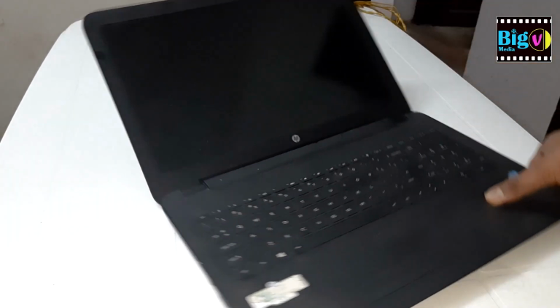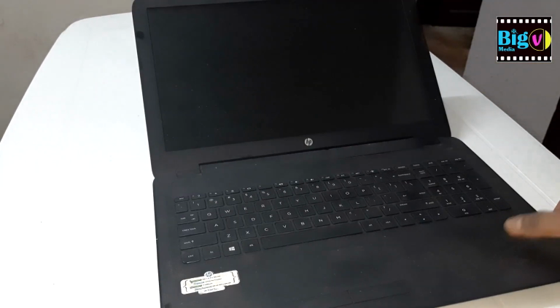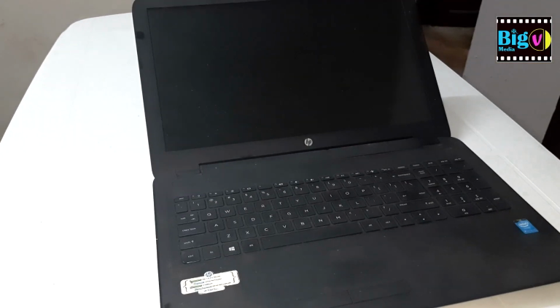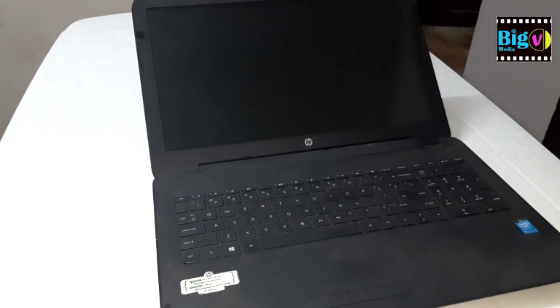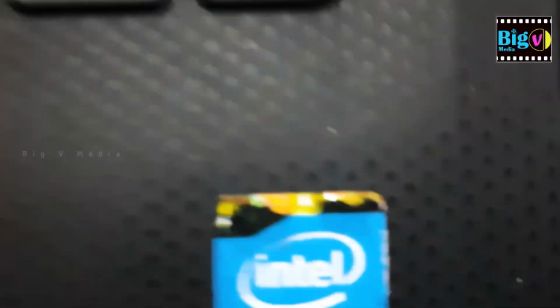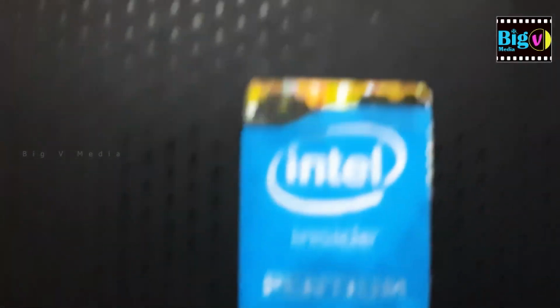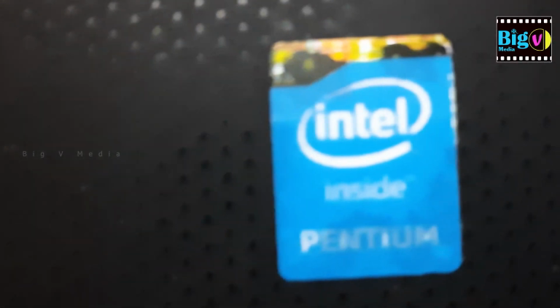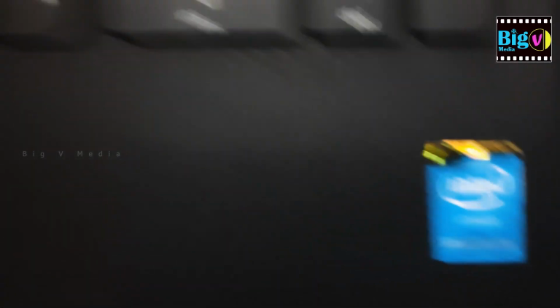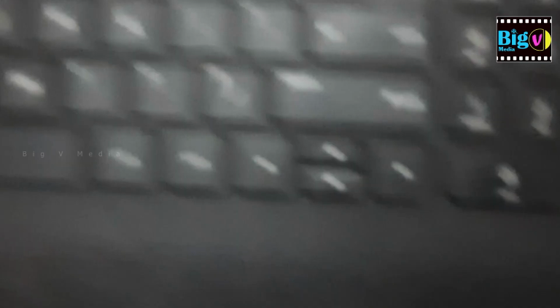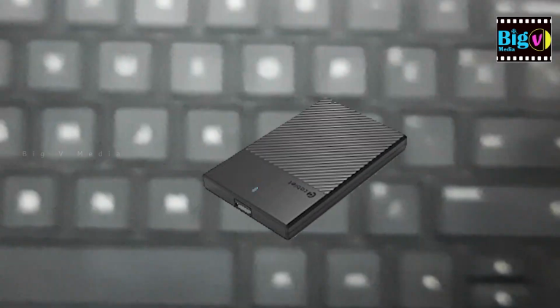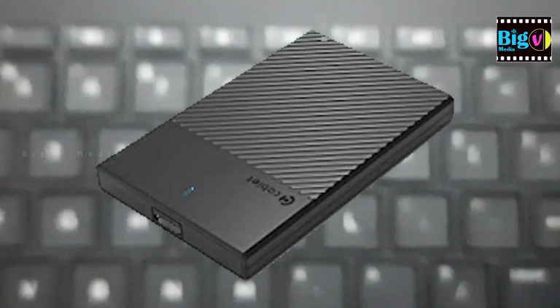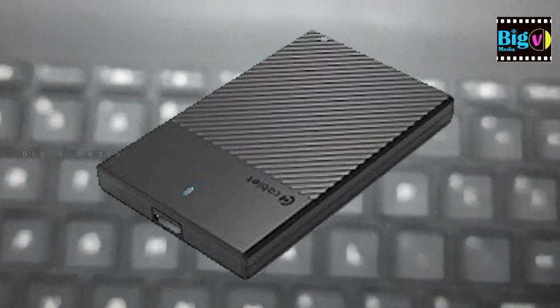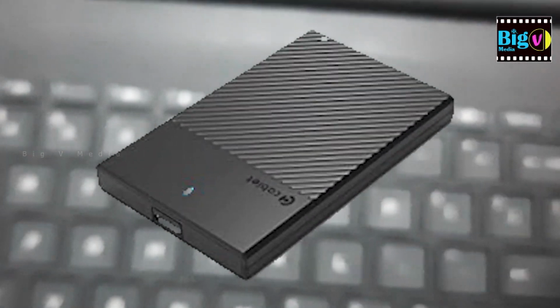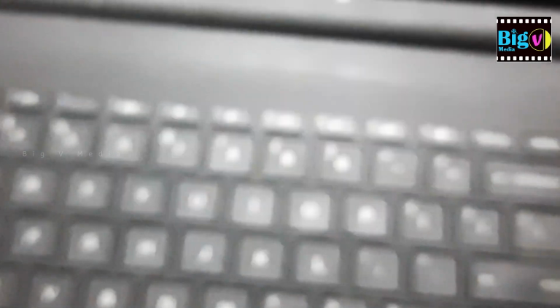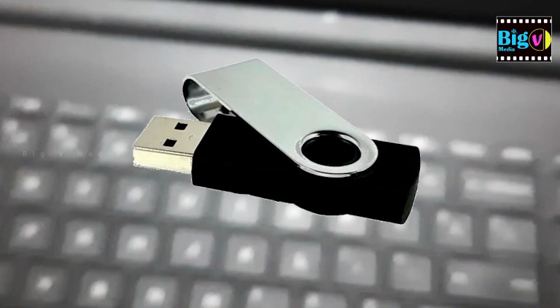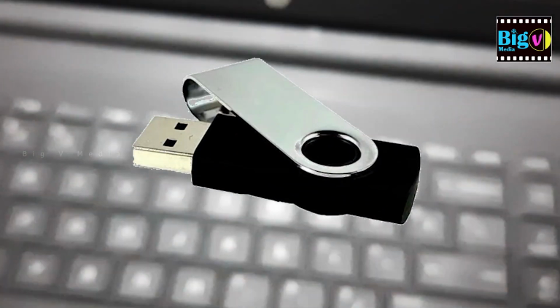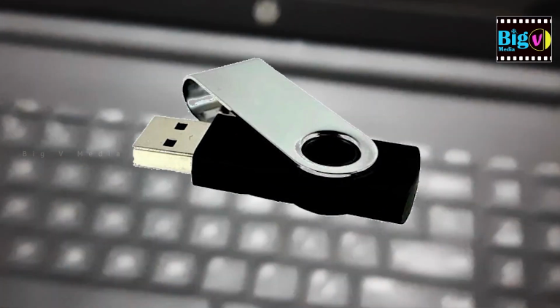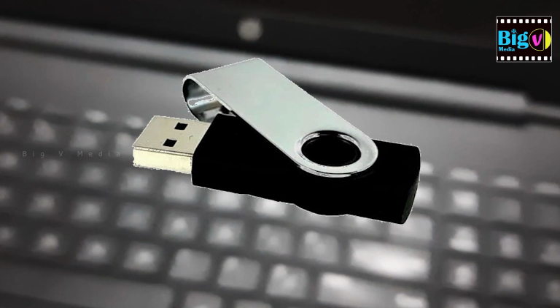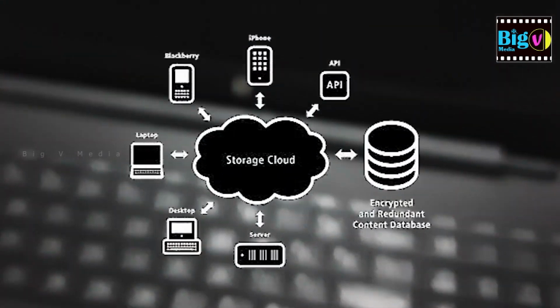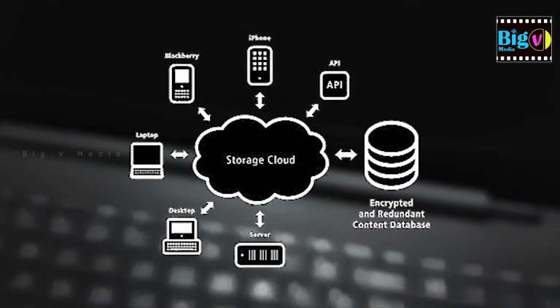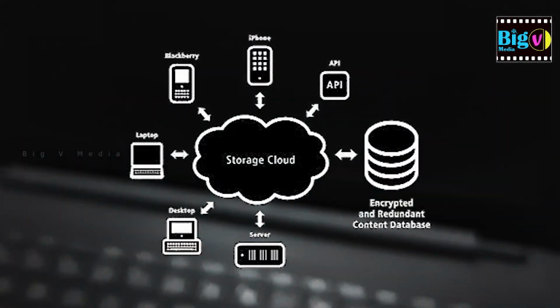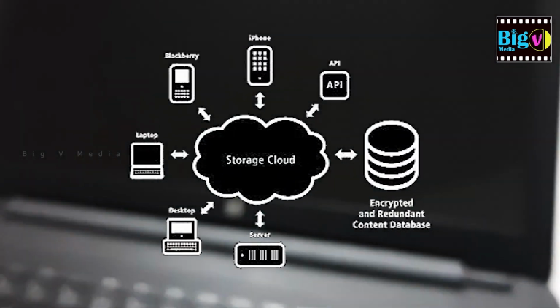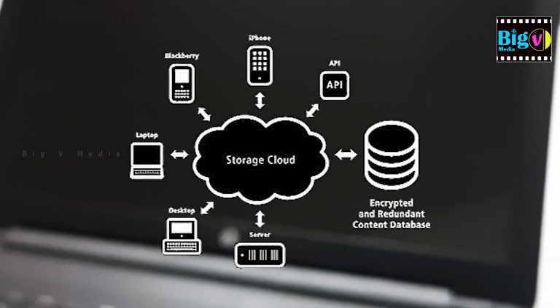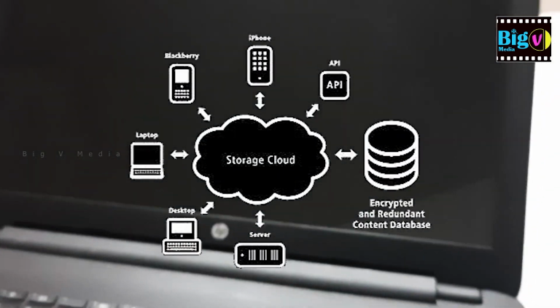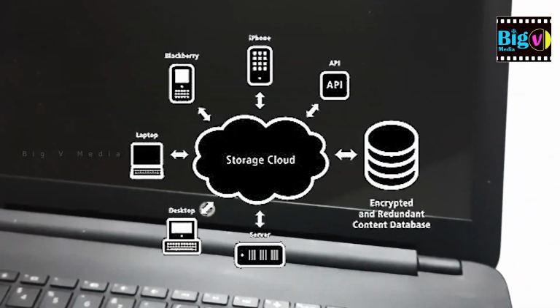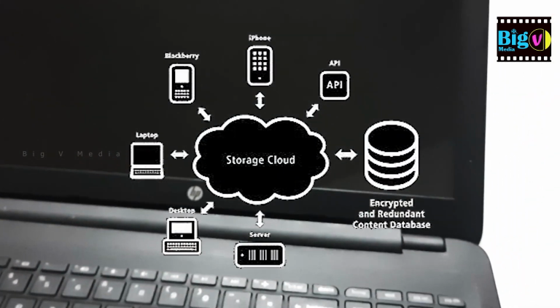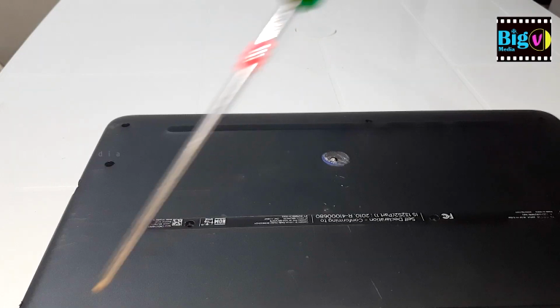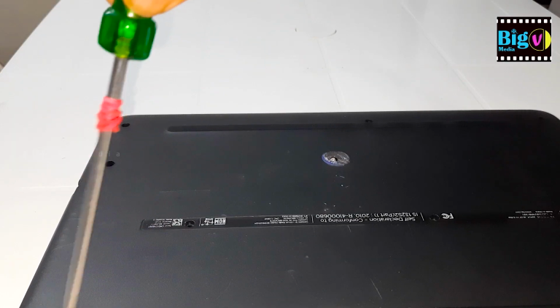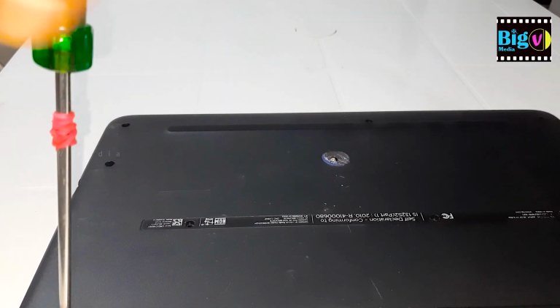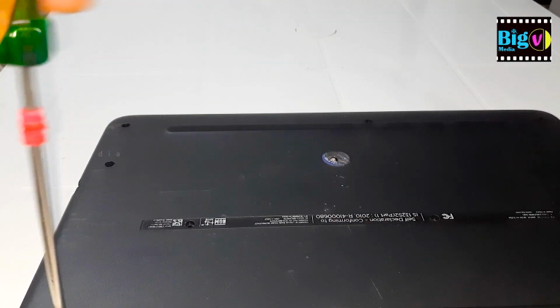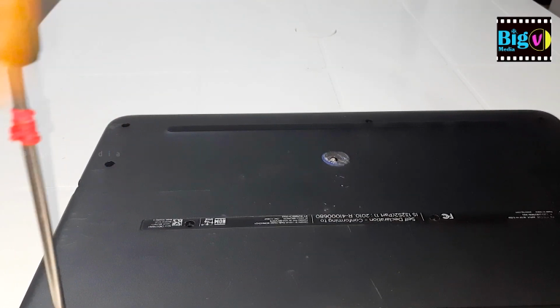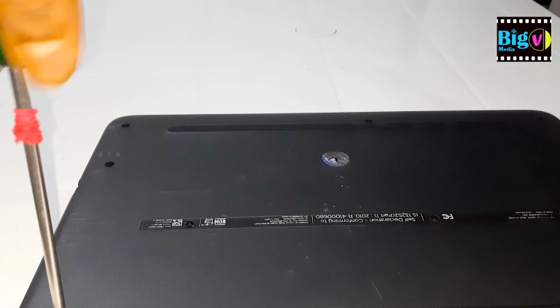Before you do anything else, it's essential to backup your data. You can use an external hard disk, a USB flash drive, or cloud storage to create a backup. This step is crucial to avoid losing any important files or data.